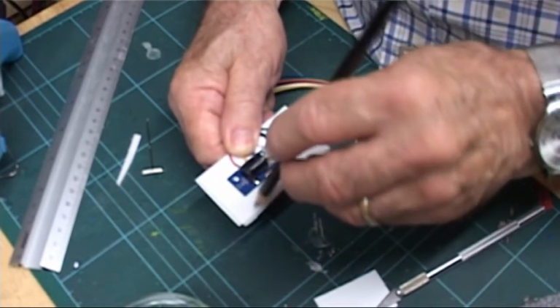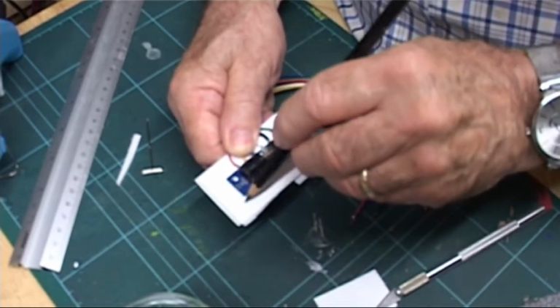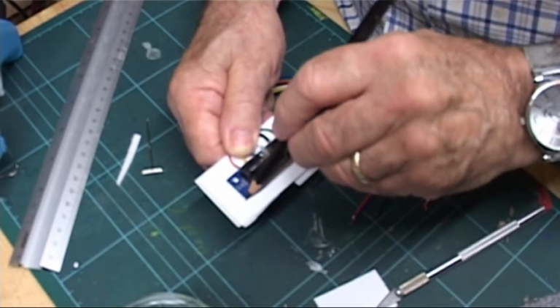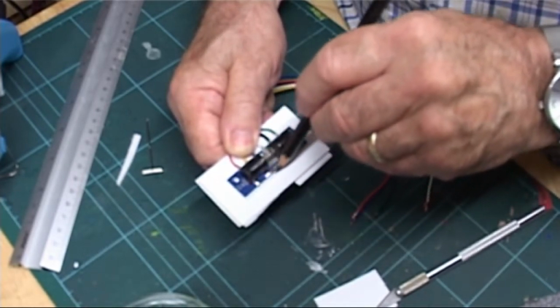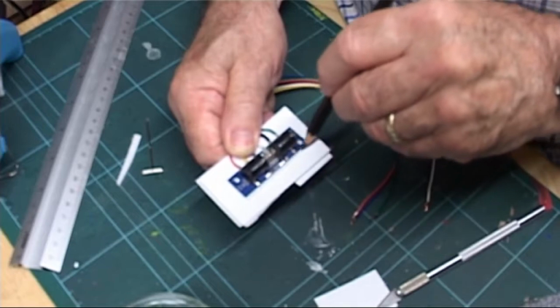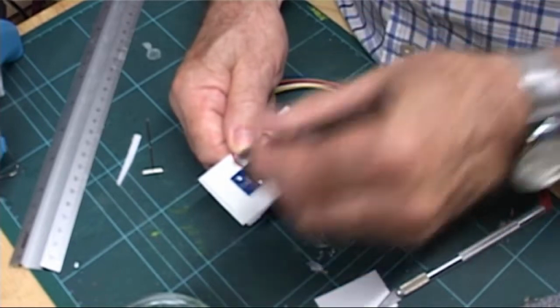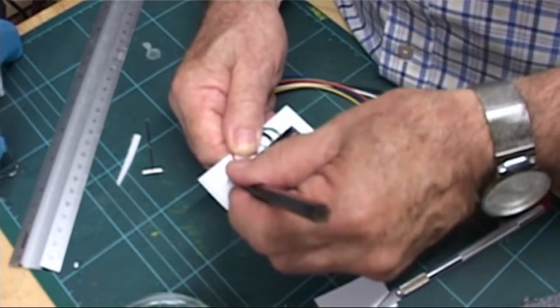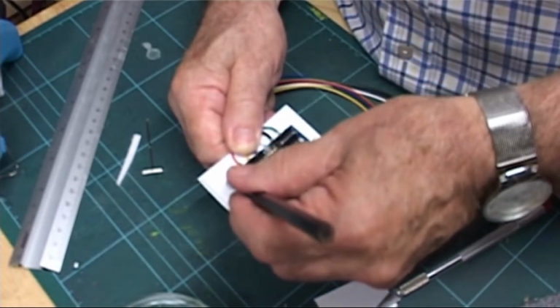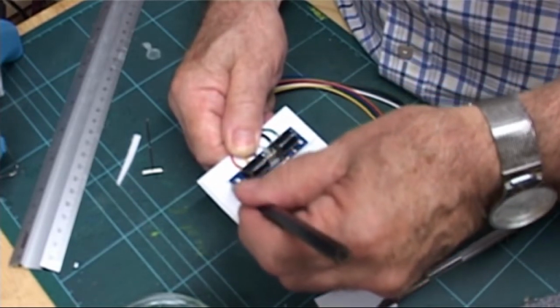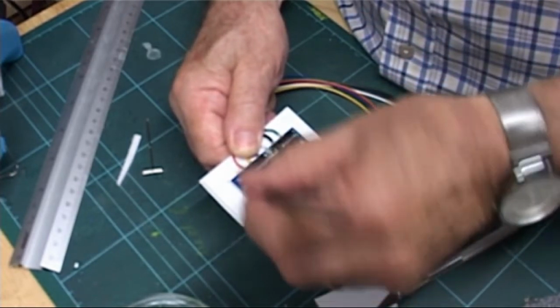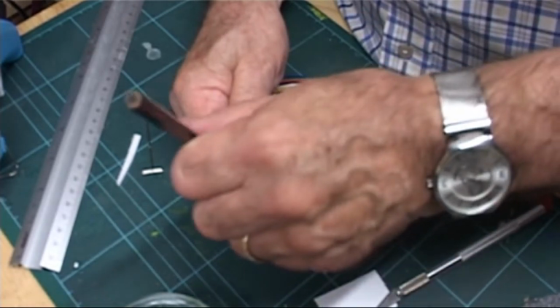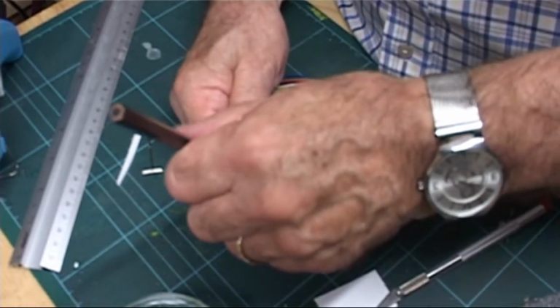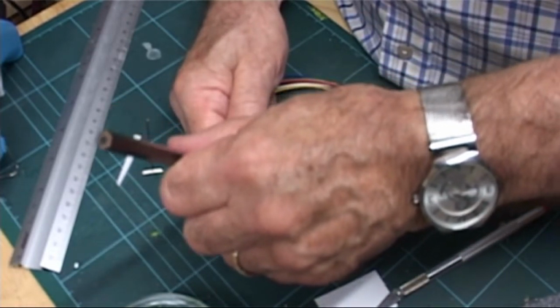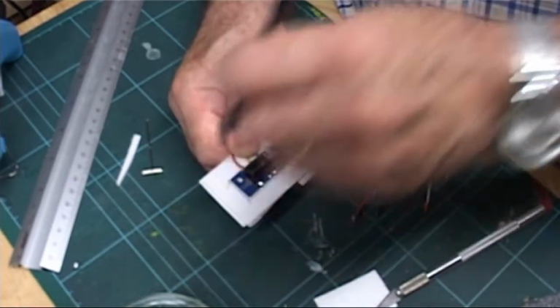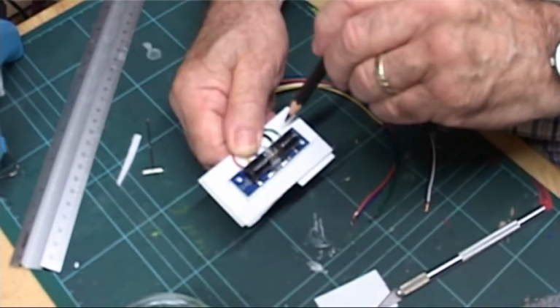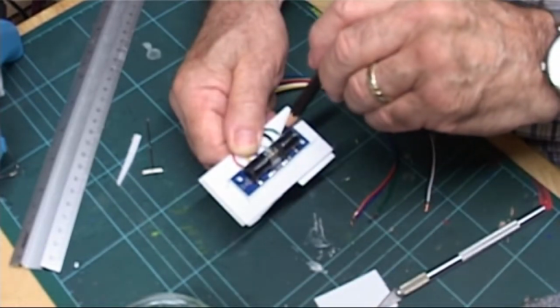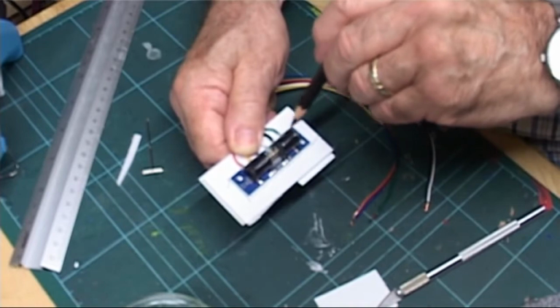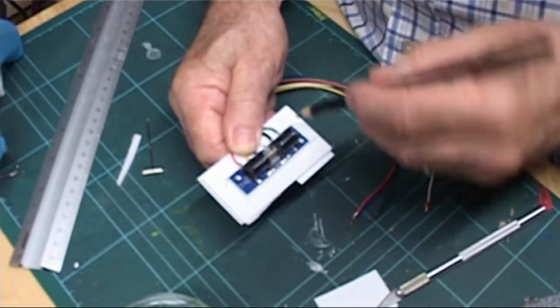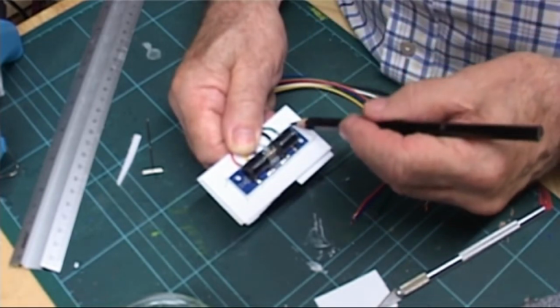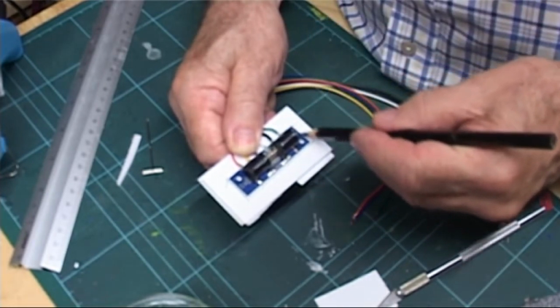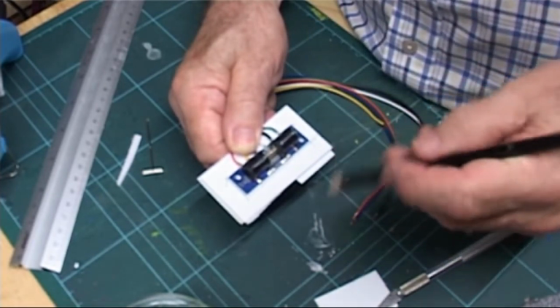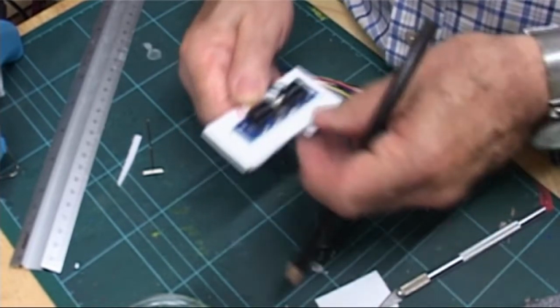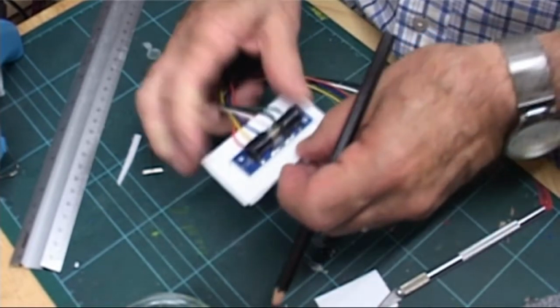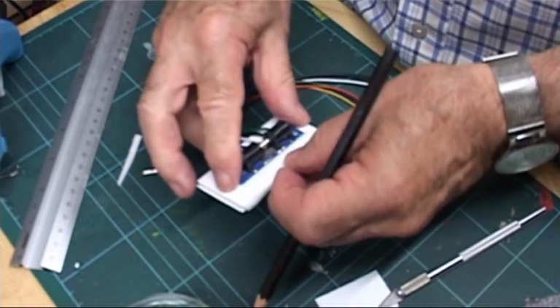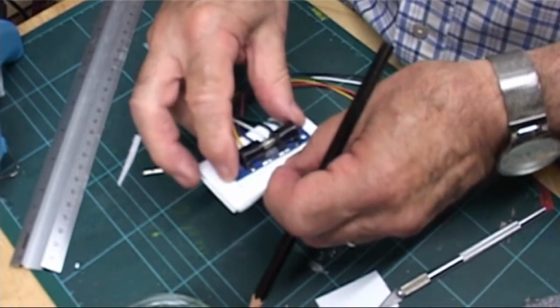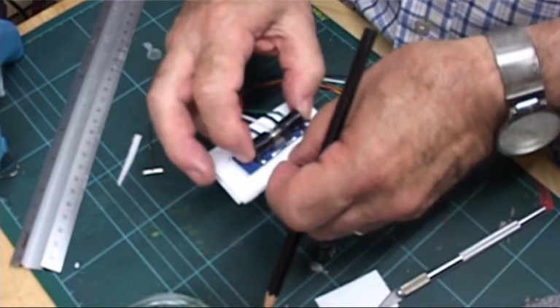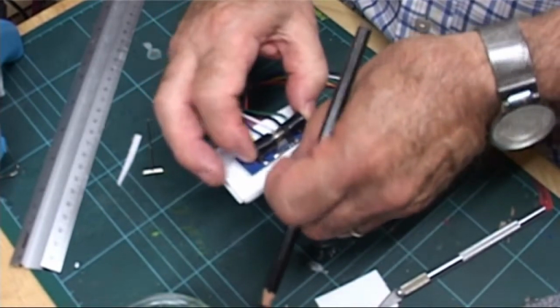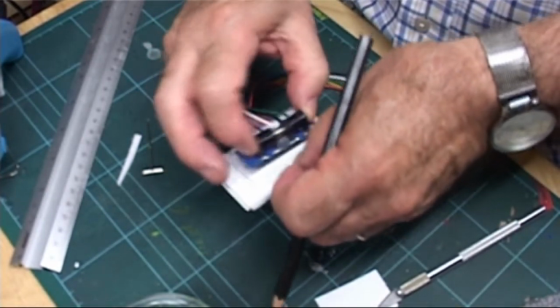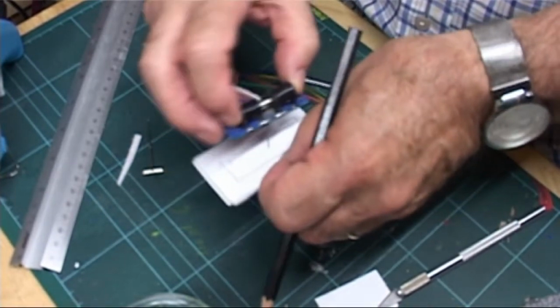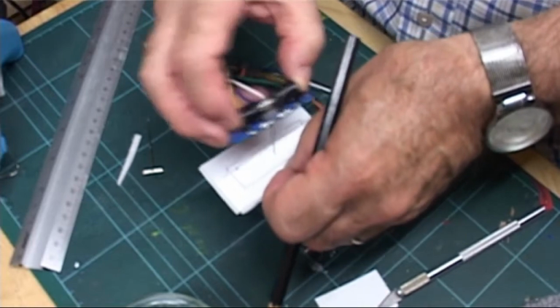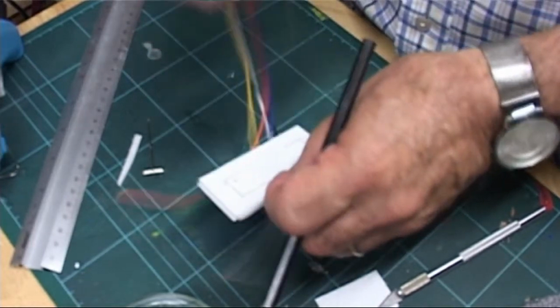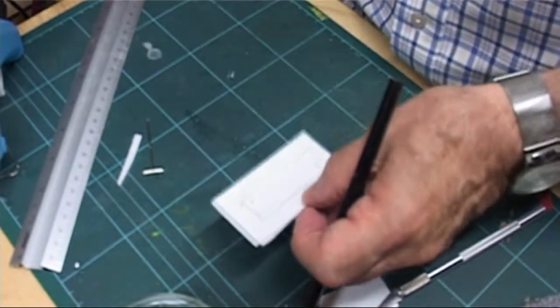I lined the edges with the plate and marked the positions of the two mounting holes from underneath. I then removed the jig from the solenoid and drilled out the mounting holes with a 2mm drill.